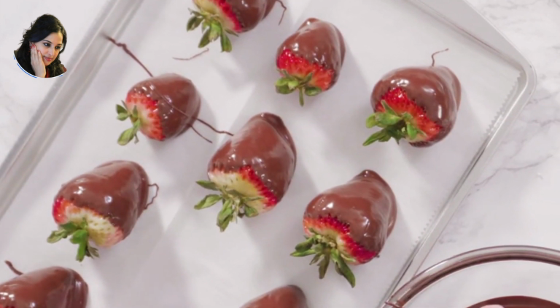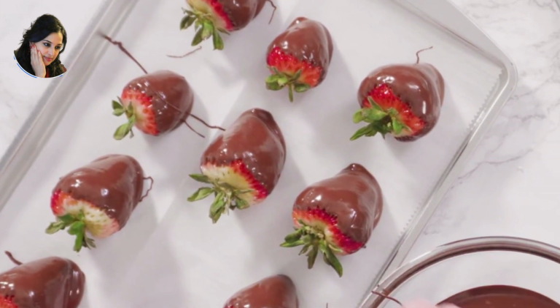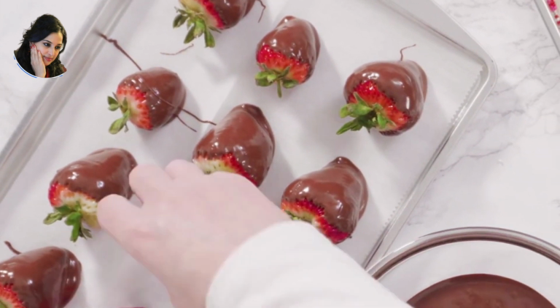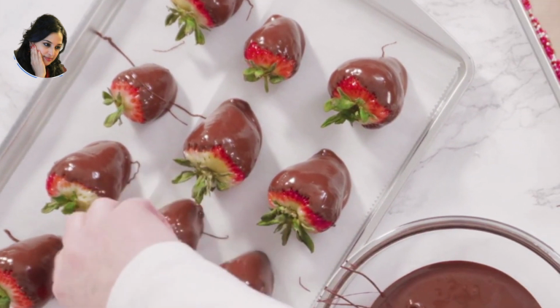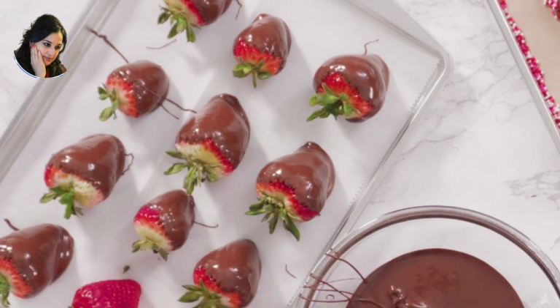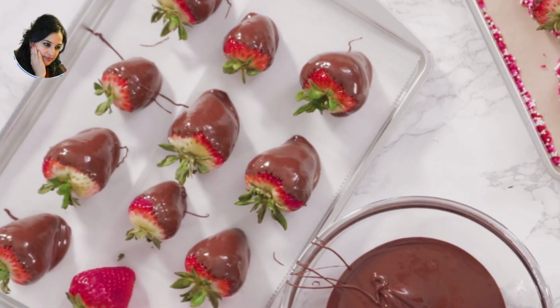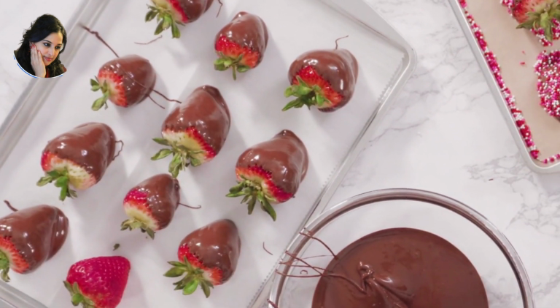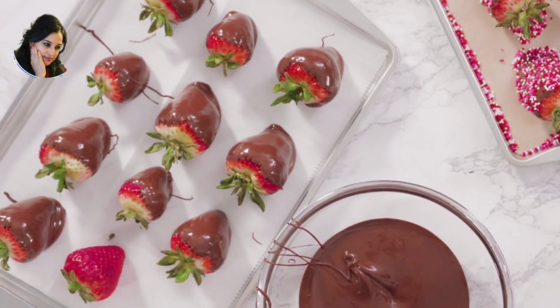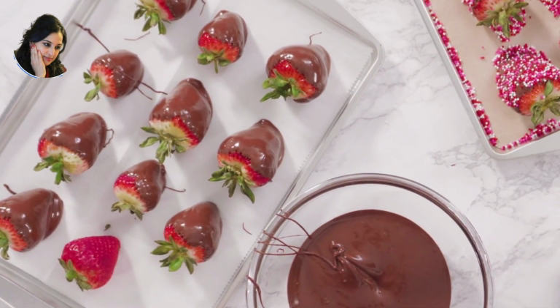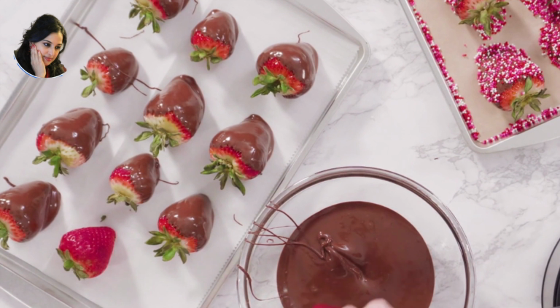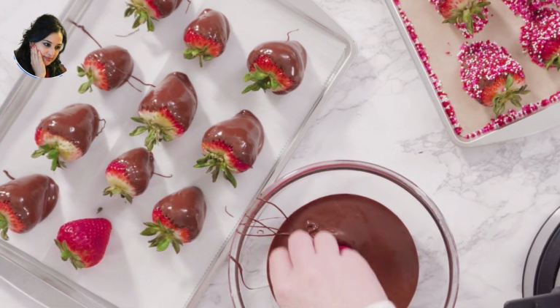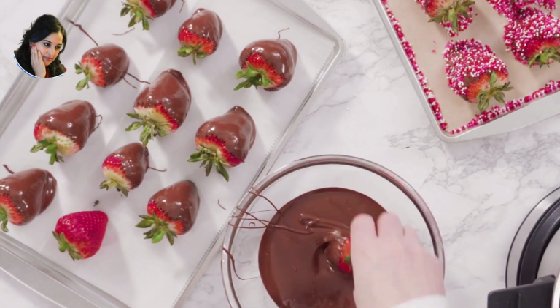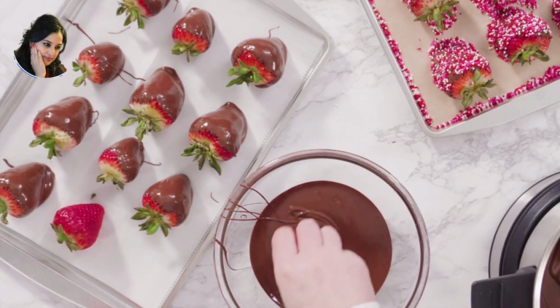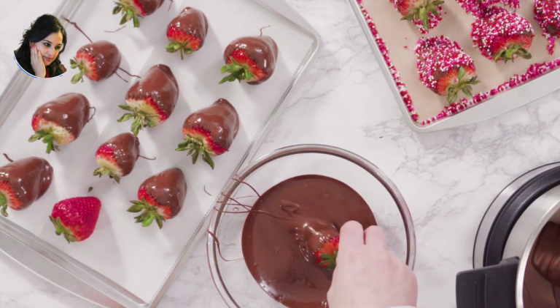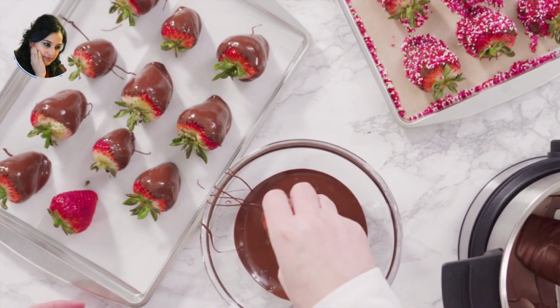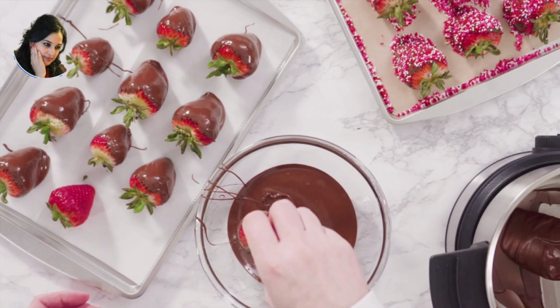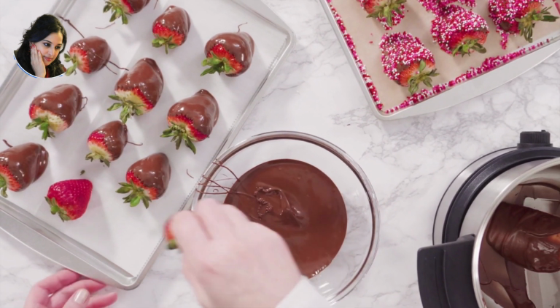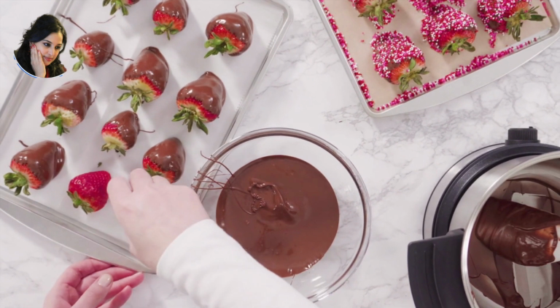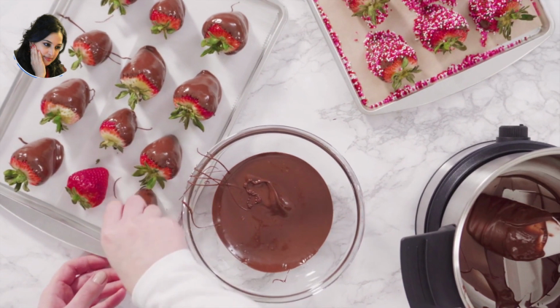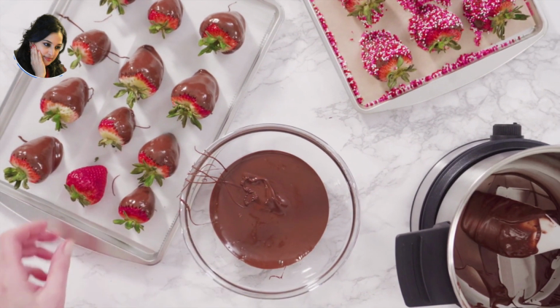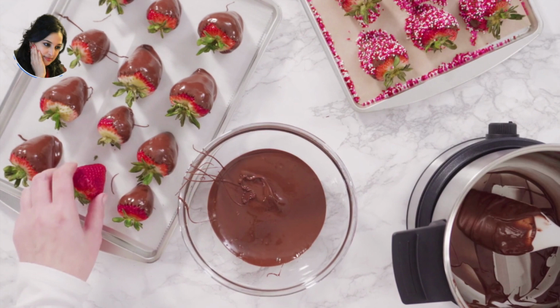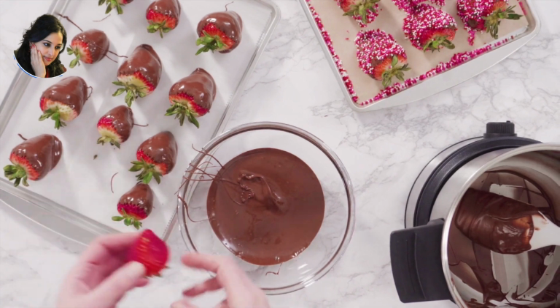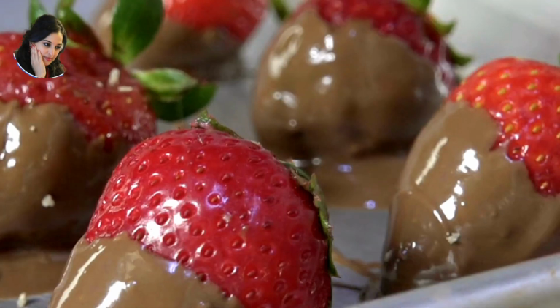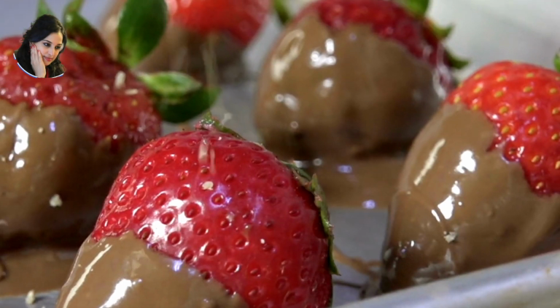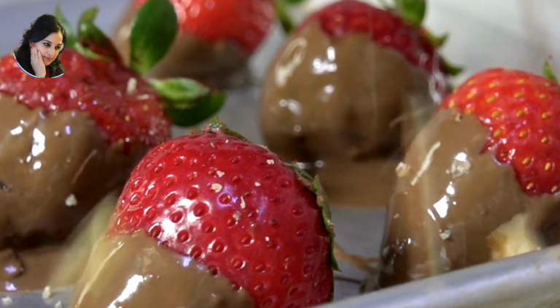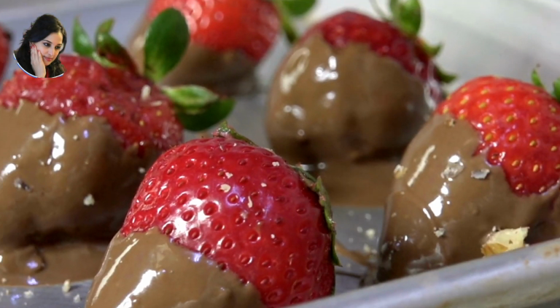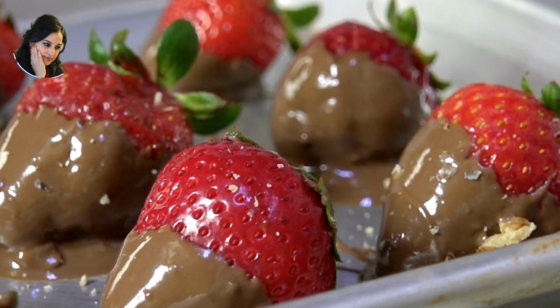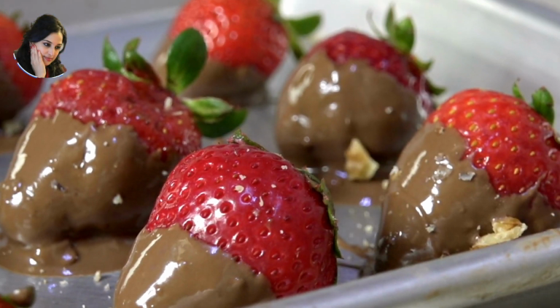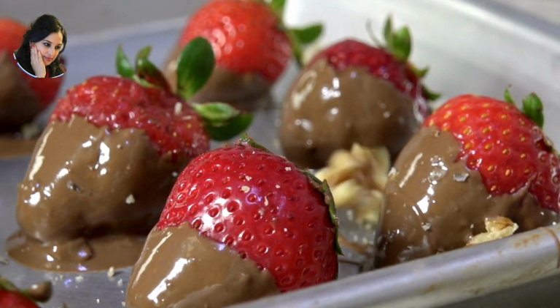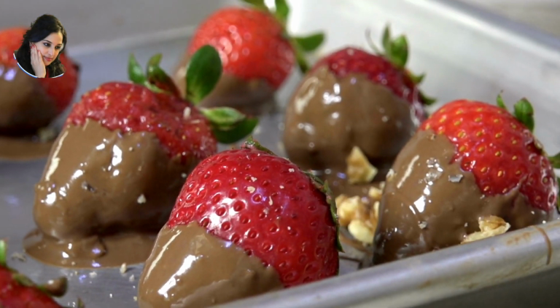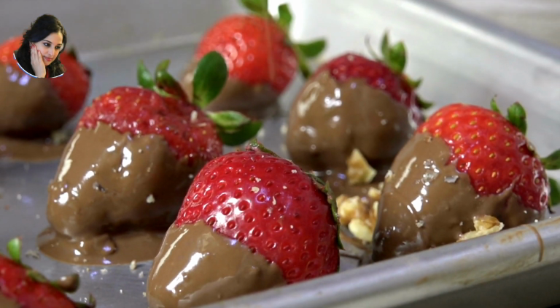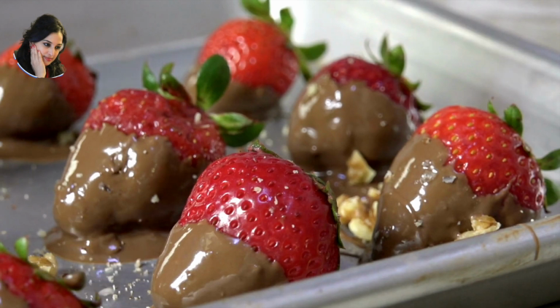Line a large baking sheet with parchment paper. Place the chocolate-covered strawberries on the prepared baking sheet. Optional additional toppings such as chopped nuts, sprinkles, or coconut flakes.